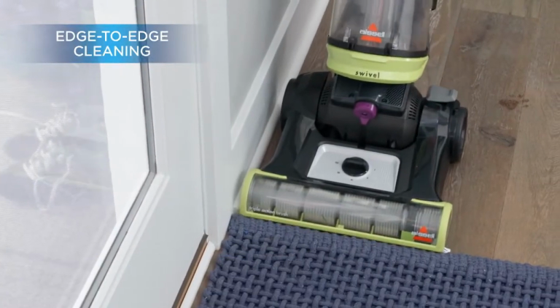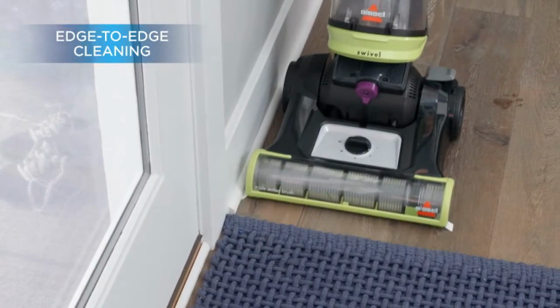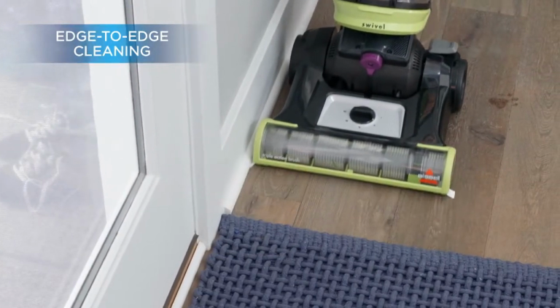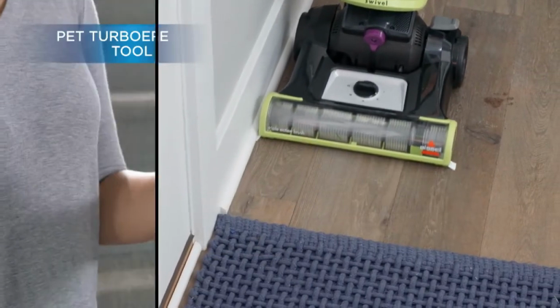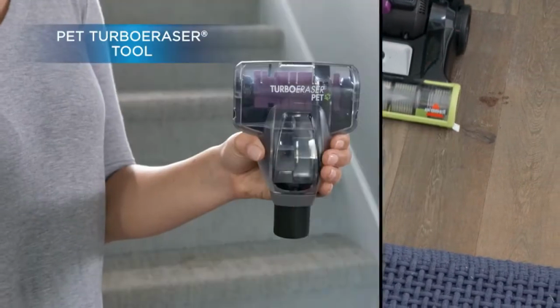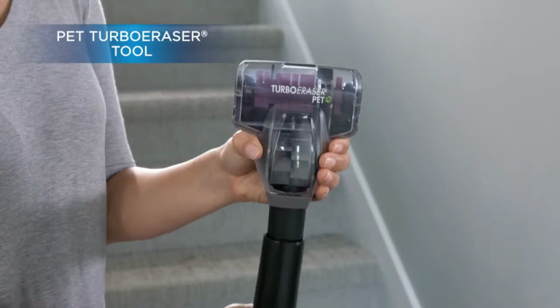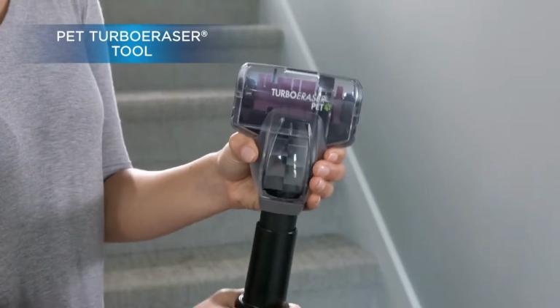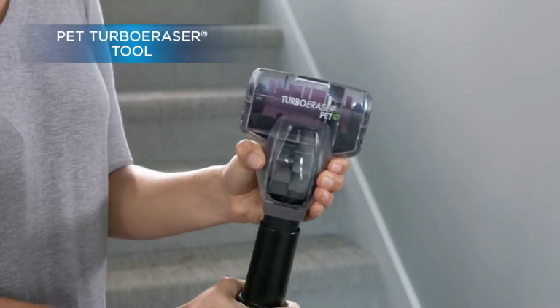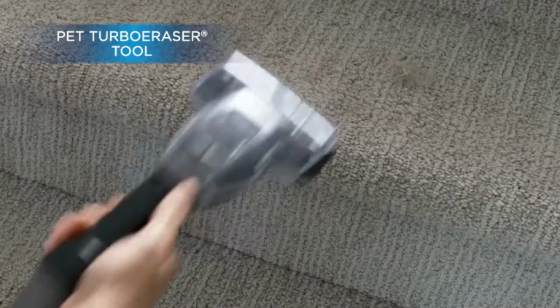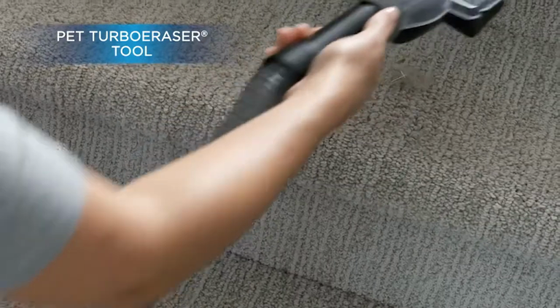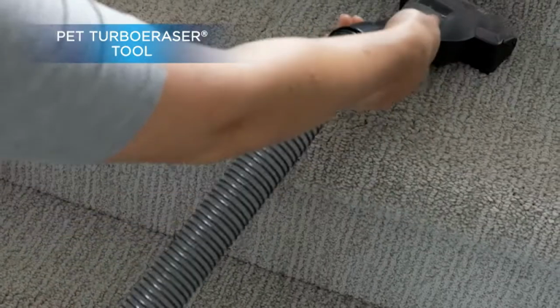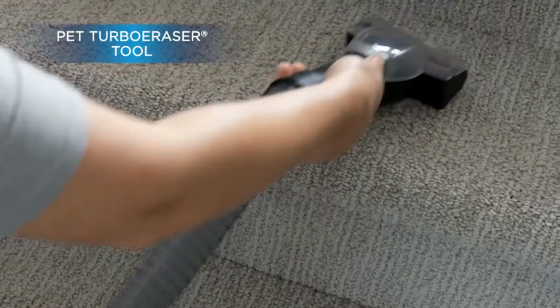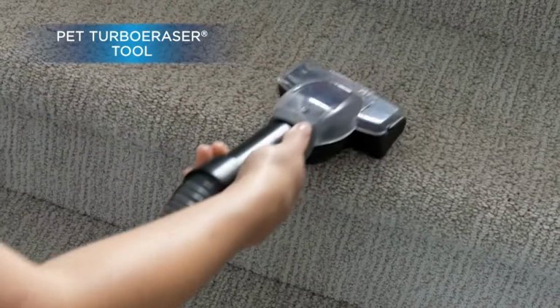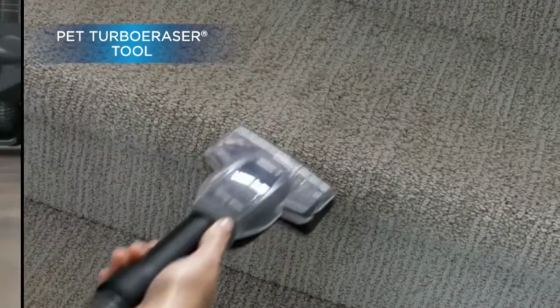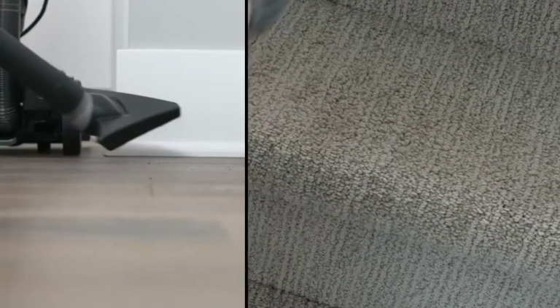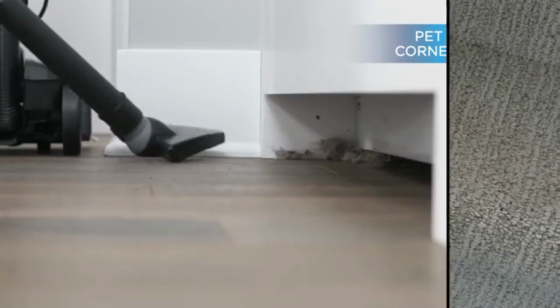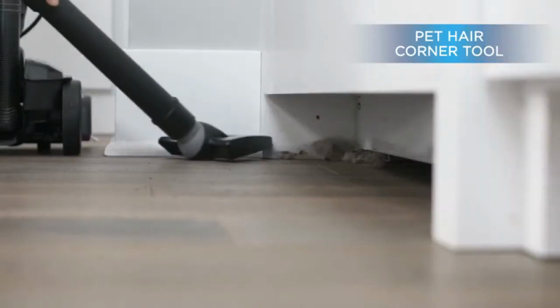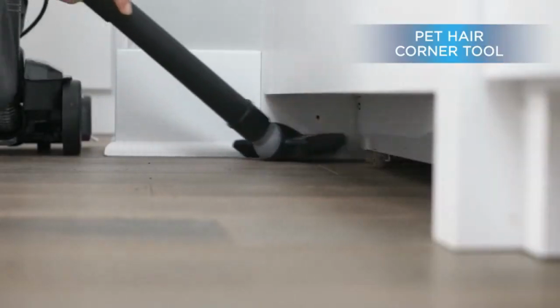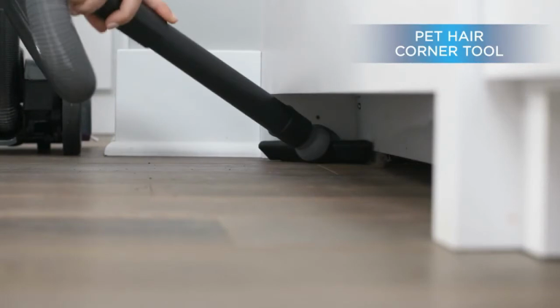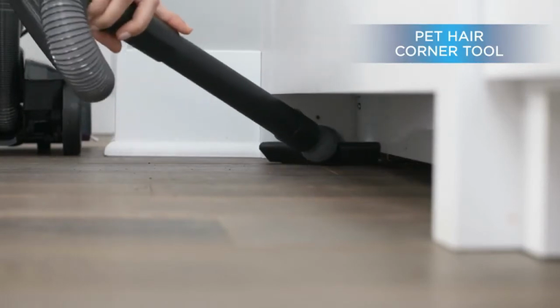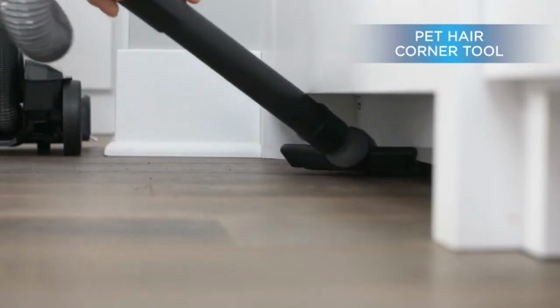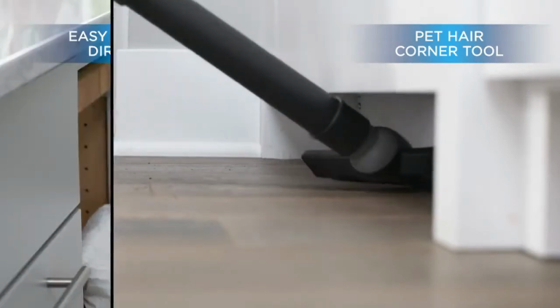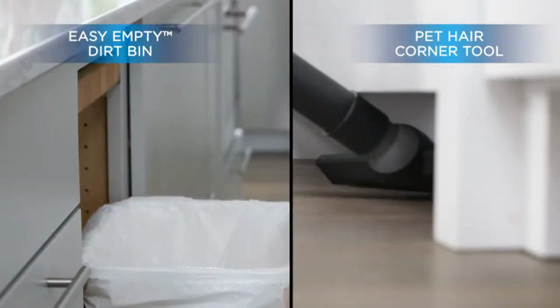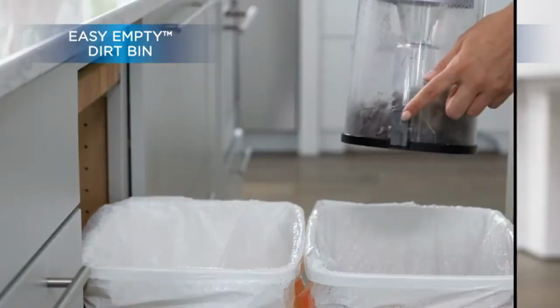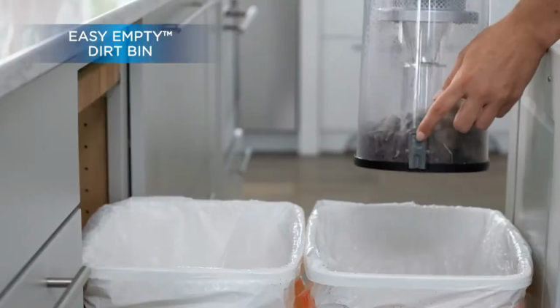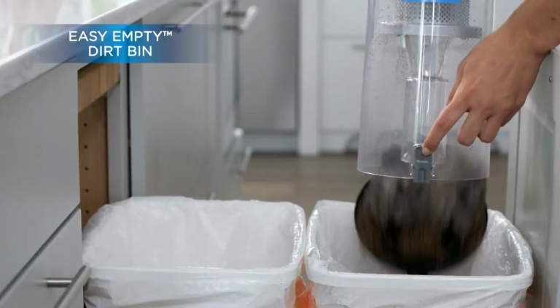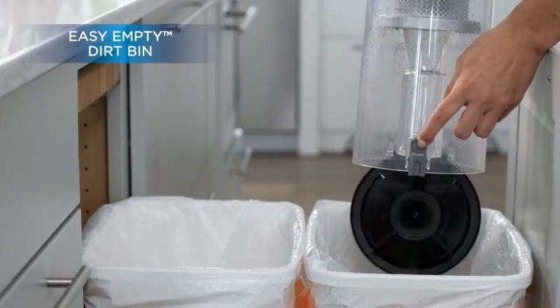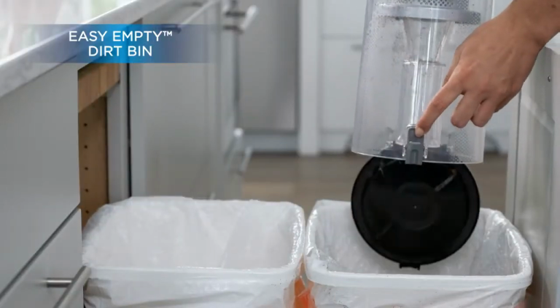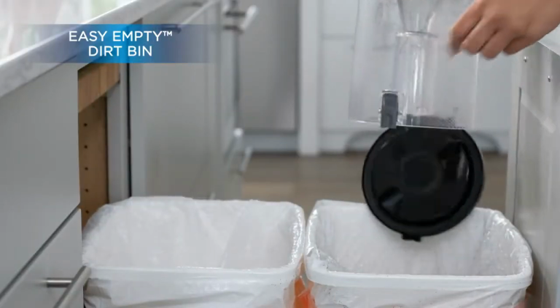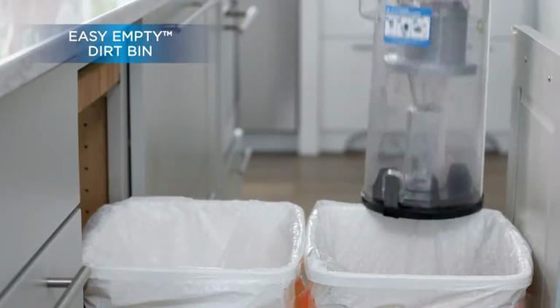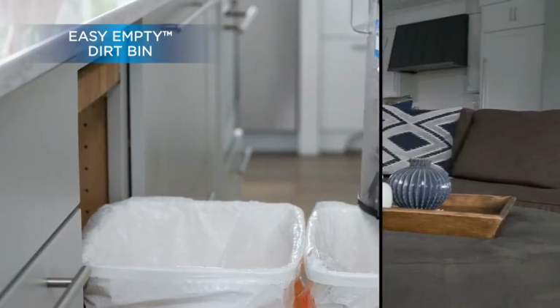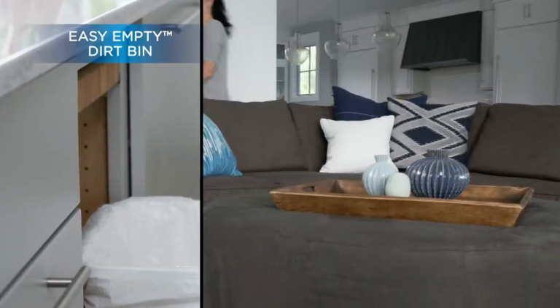Cleaning path width: 13.5 inches. Remove pet hair with specialized pet tools including pet hair corner tool and pet tool. Easy empty dirt bin makes emptying quick and mess-free. Hose length: 6 feet.